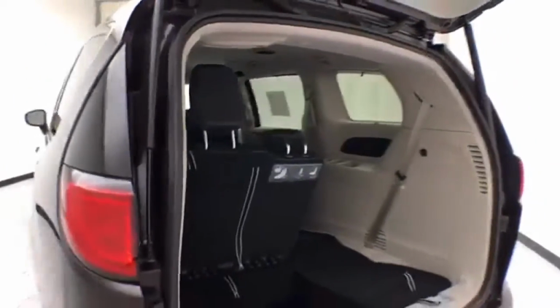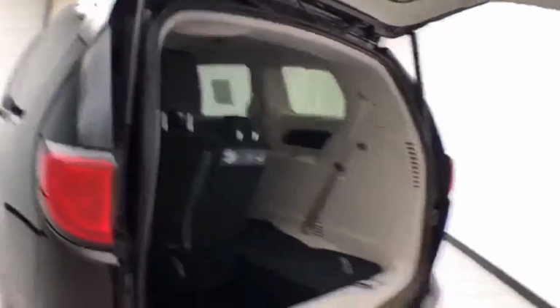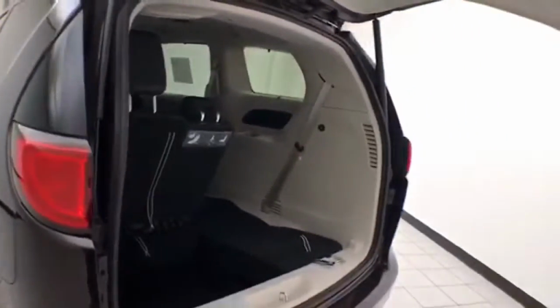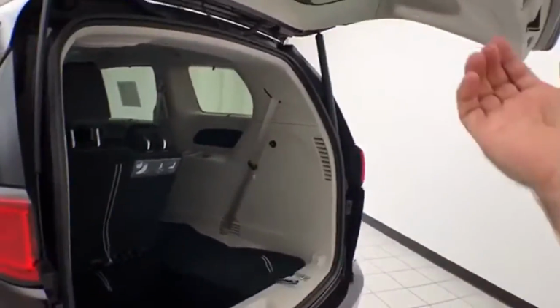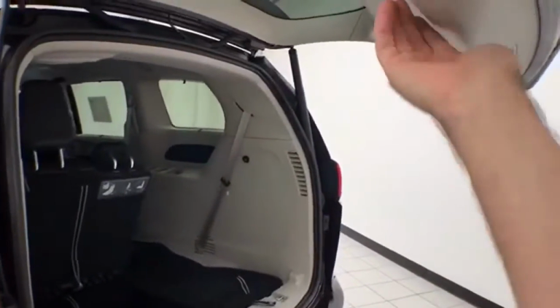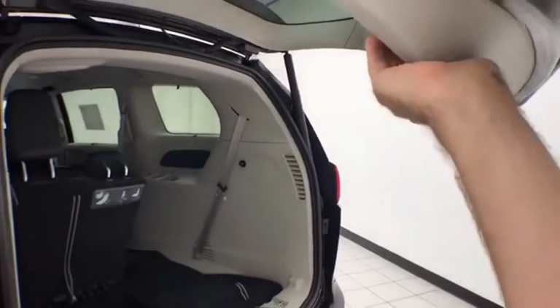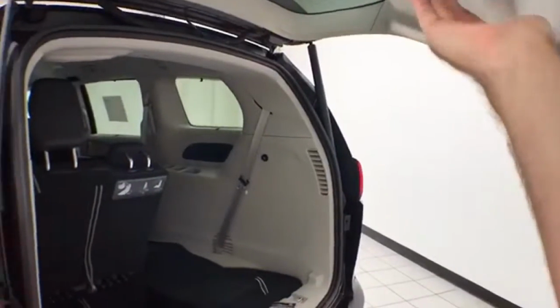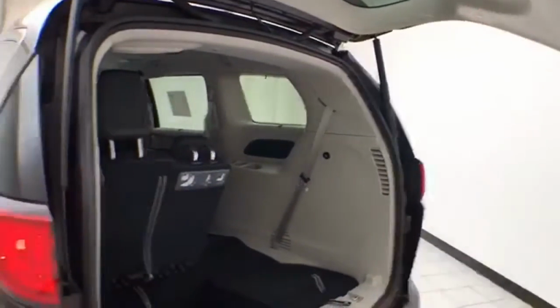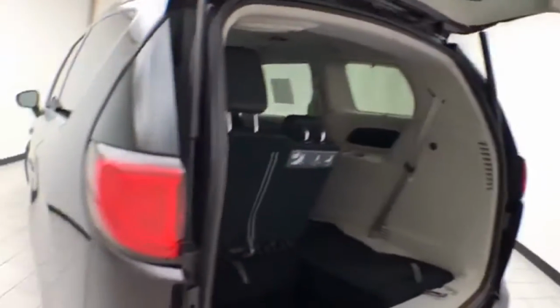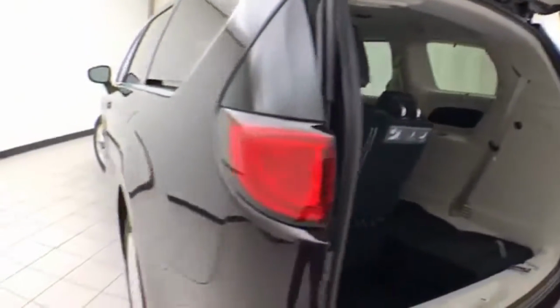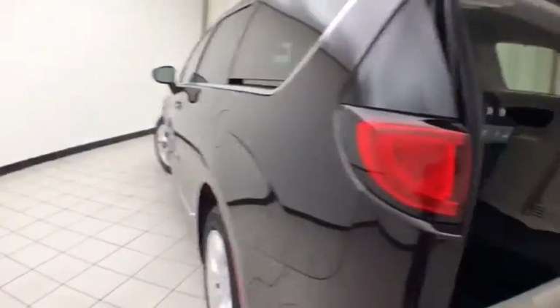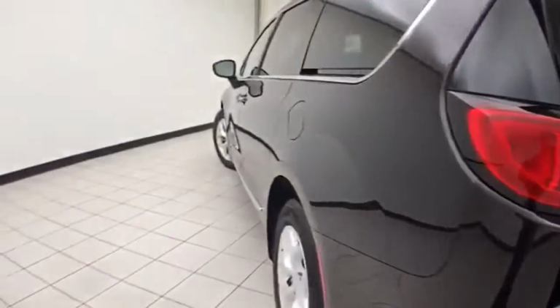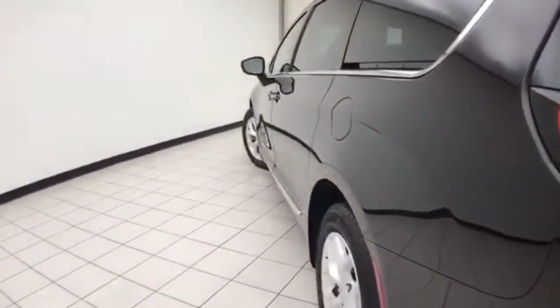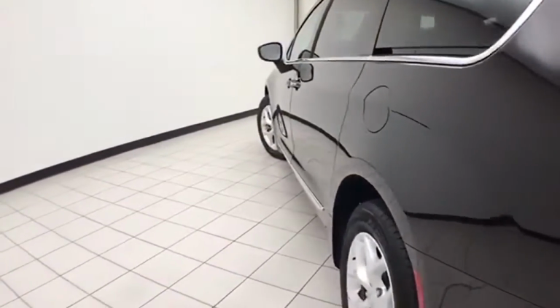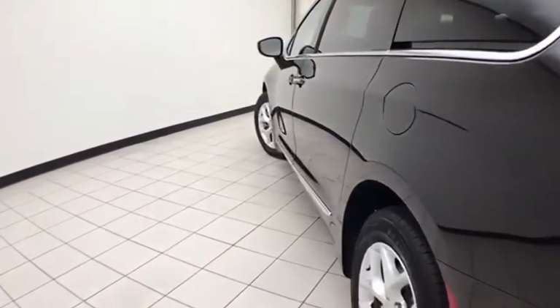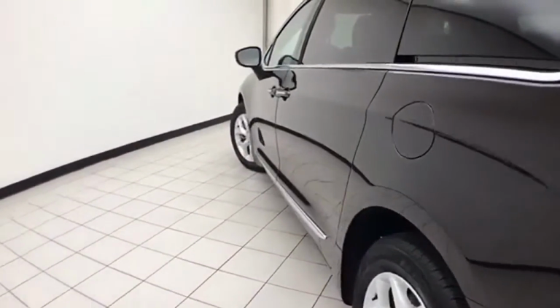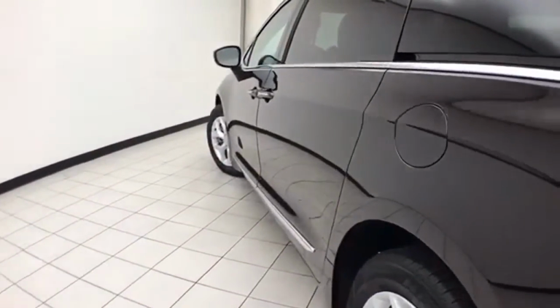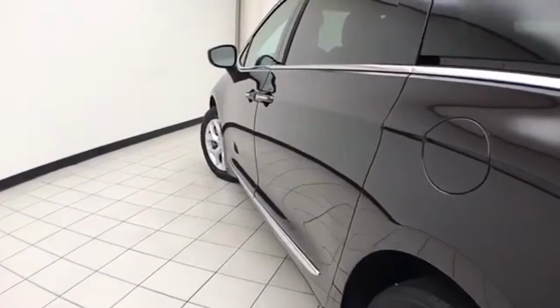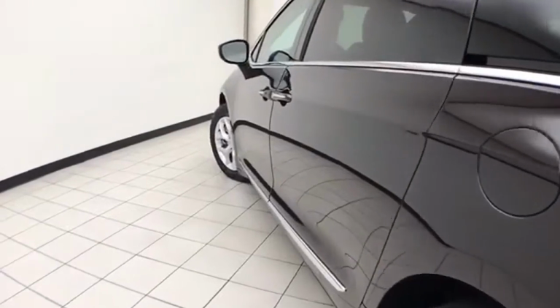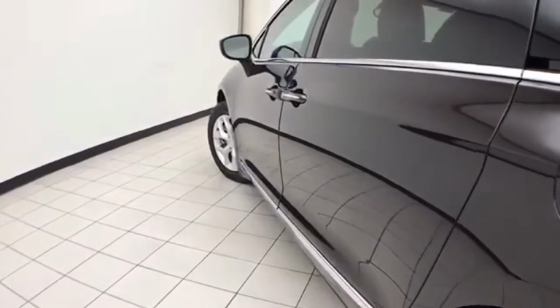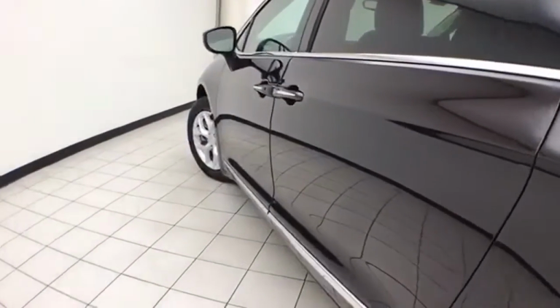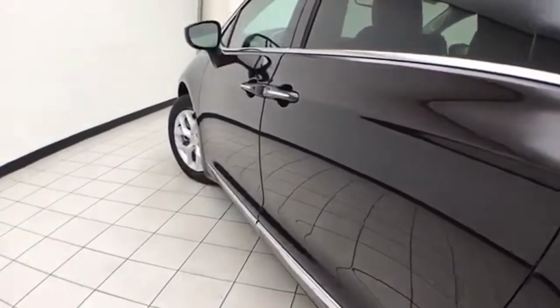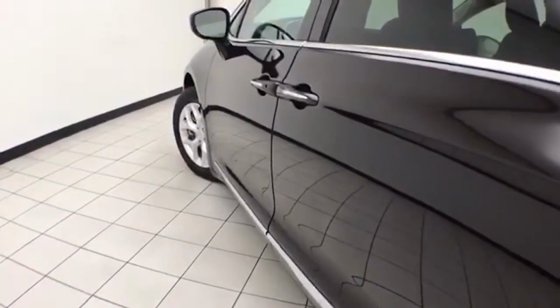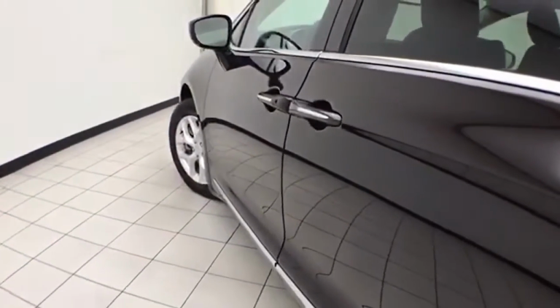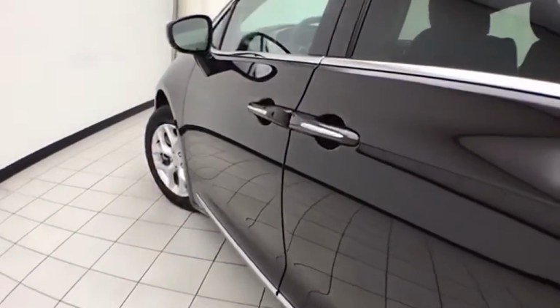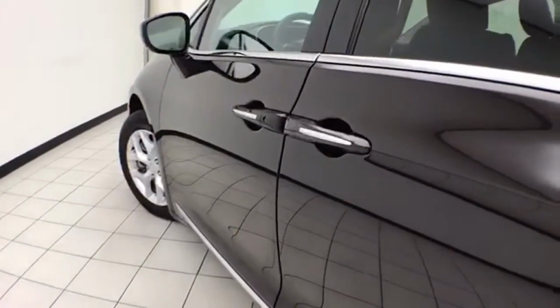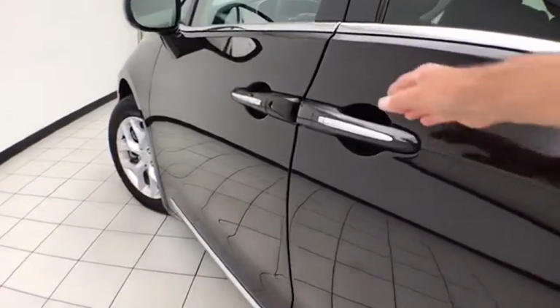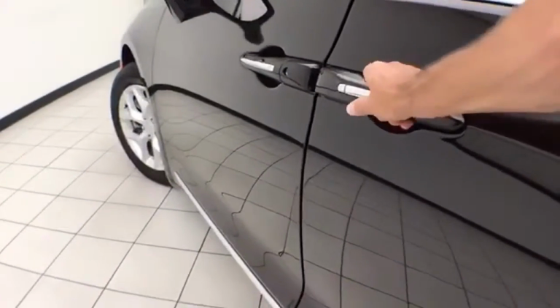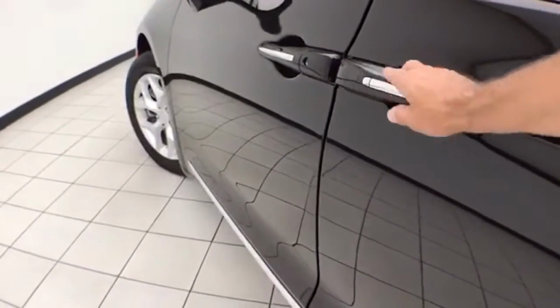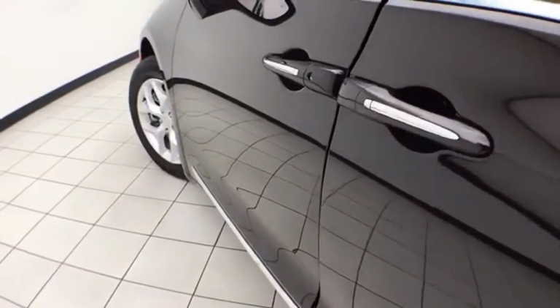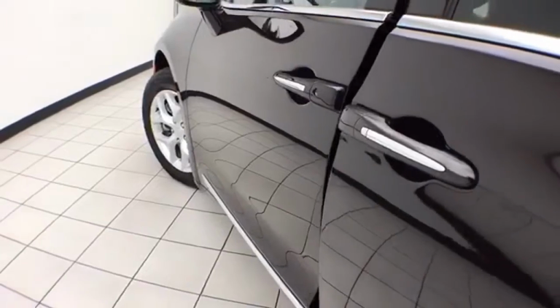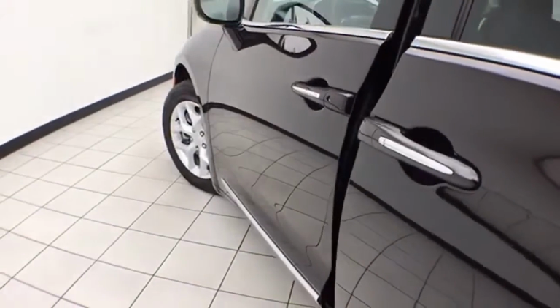The power liftgate and sliding doors have pinch protection — they automatically reverse if anything gets in the way, to make sure nothing gets damaged and no one gets hurt. The sliding doors operate off the key fob or a simple pull of the handle.